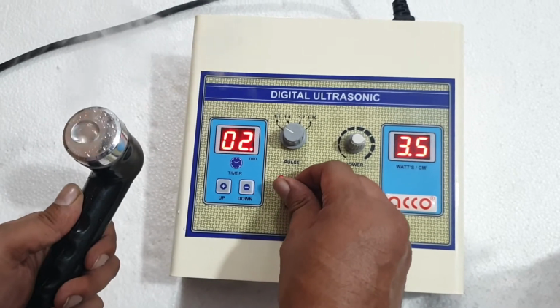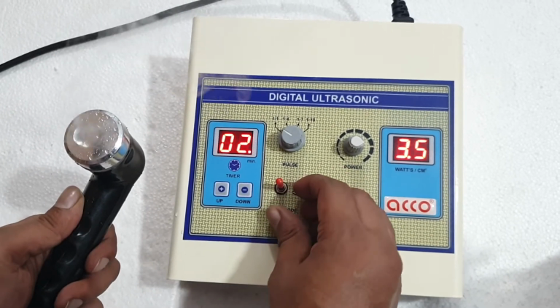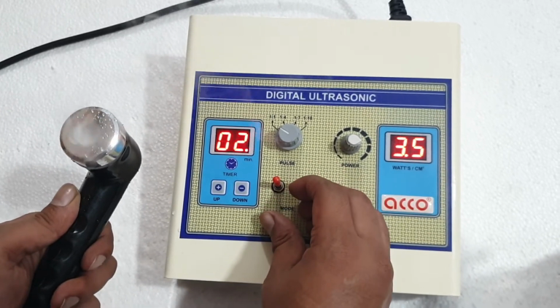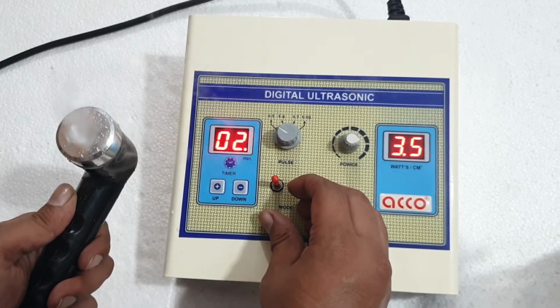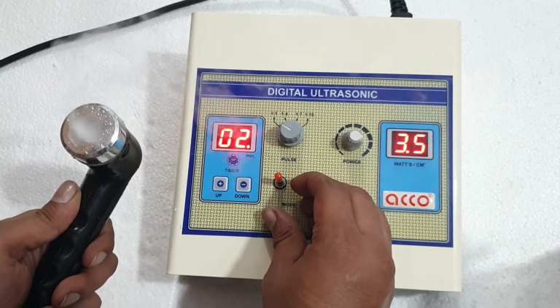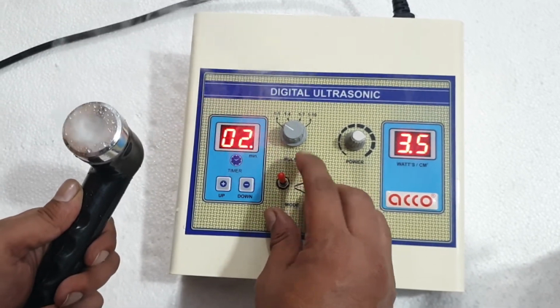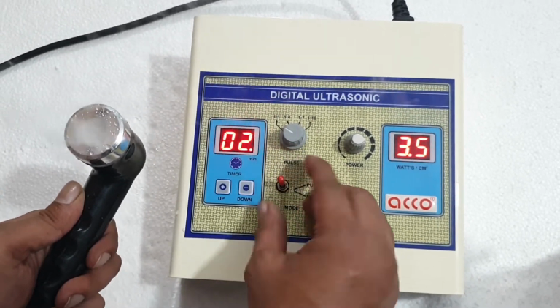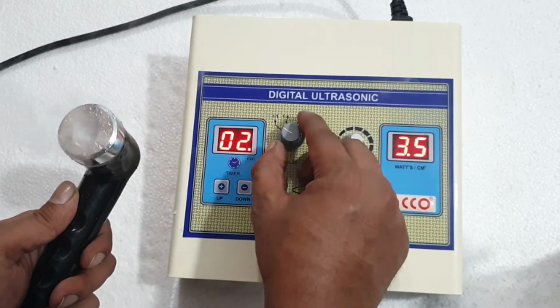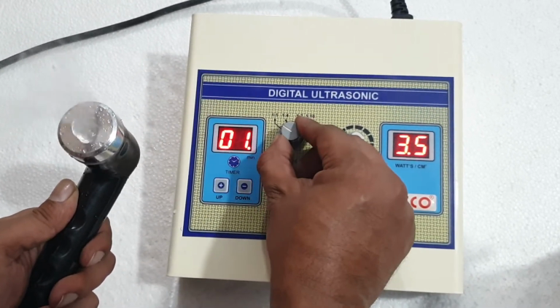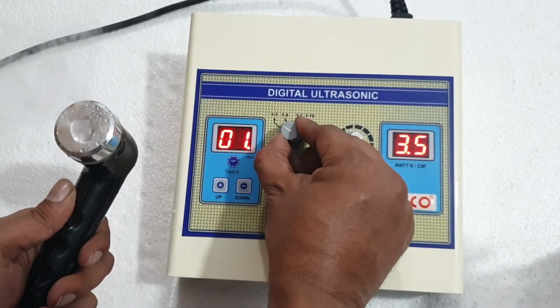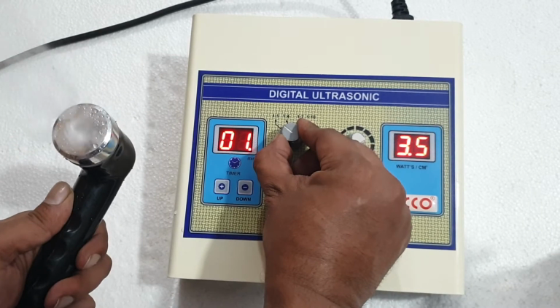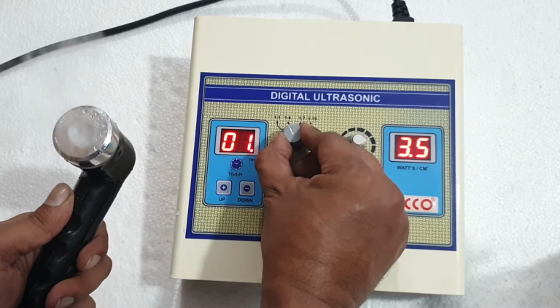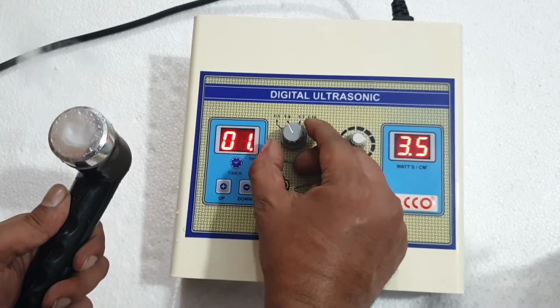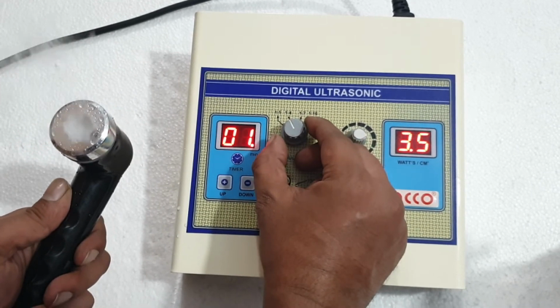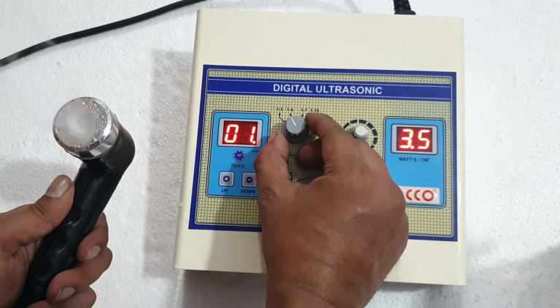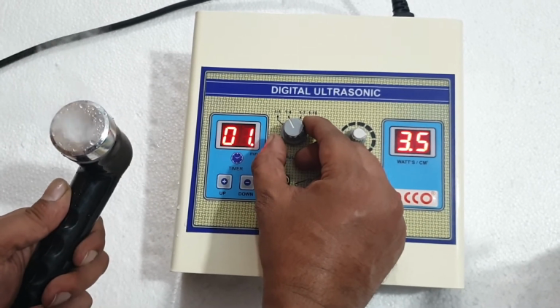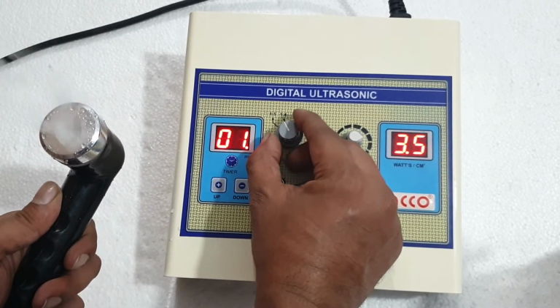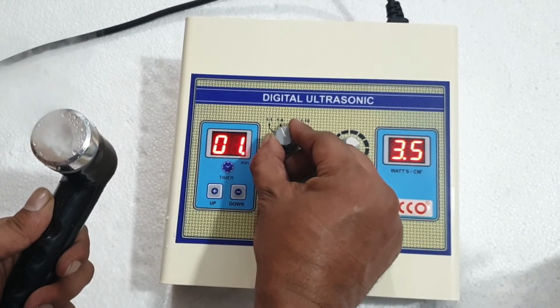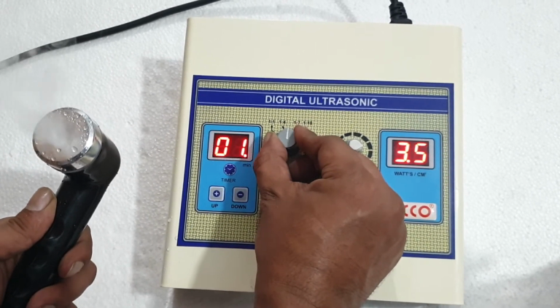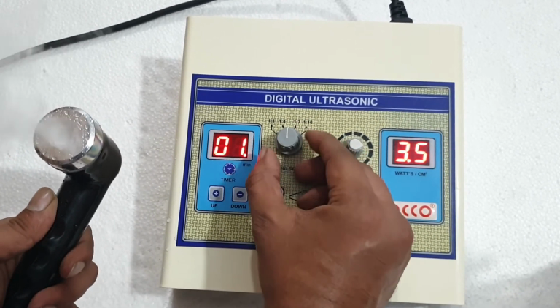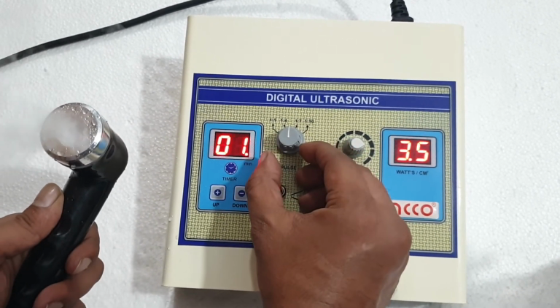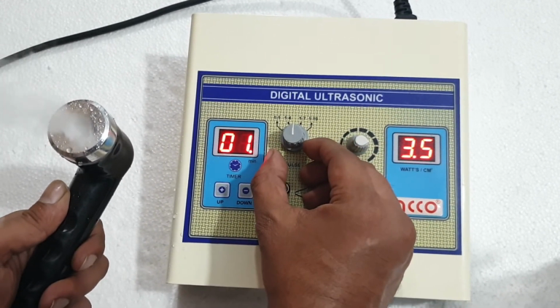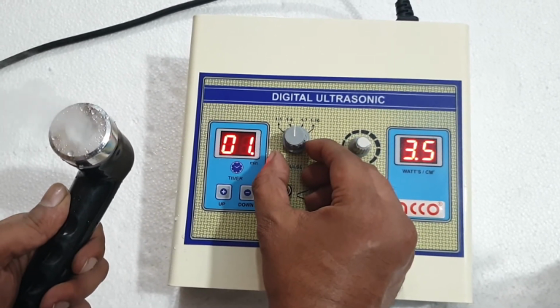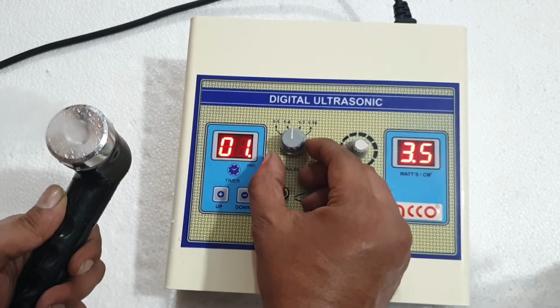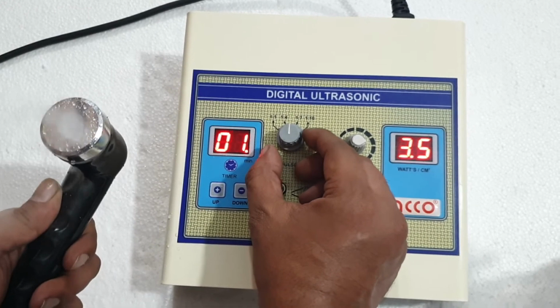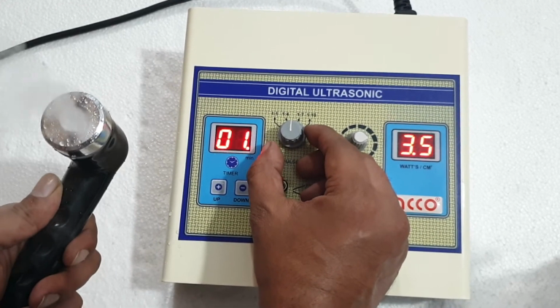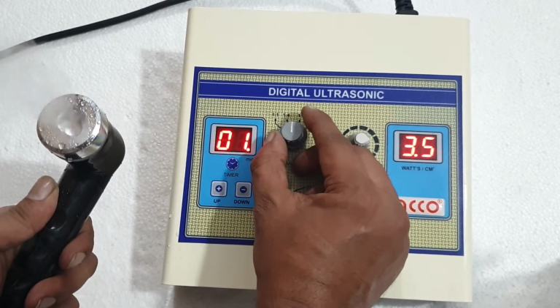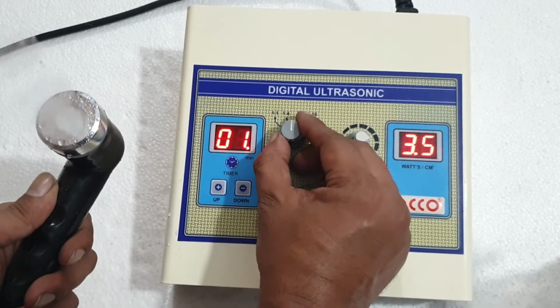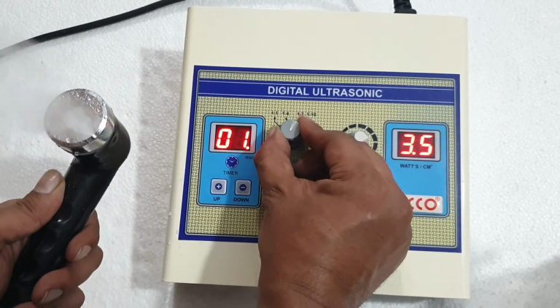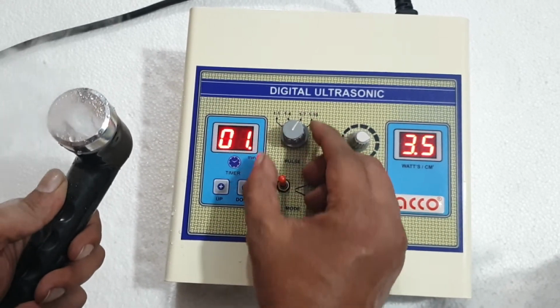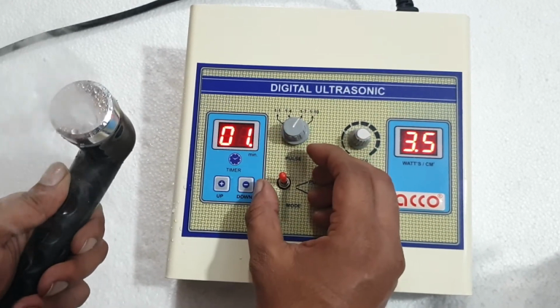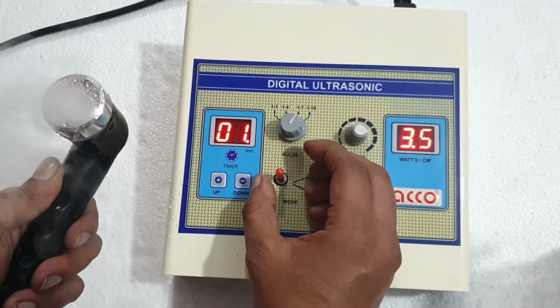Now it is on pulse mode. You can also select the ratio: 1 is to 4, 1 is to 7, or 1 is to 1.0.